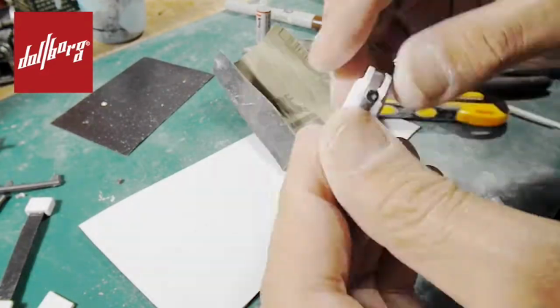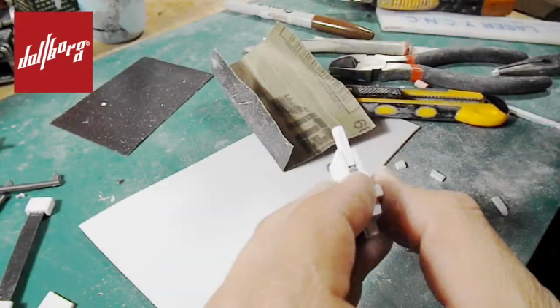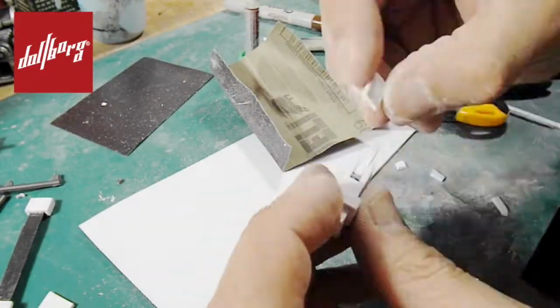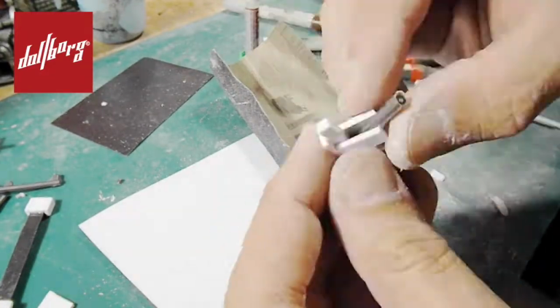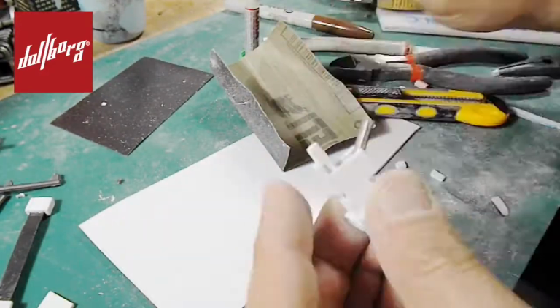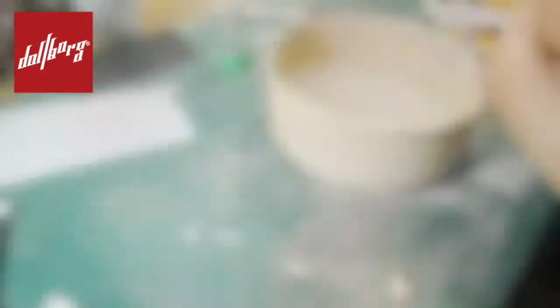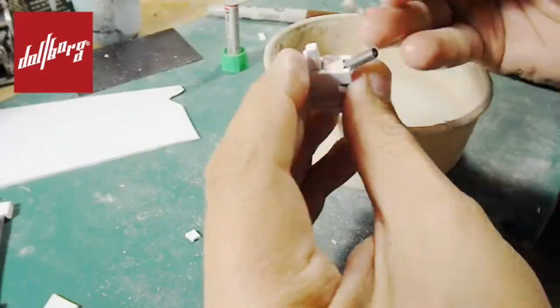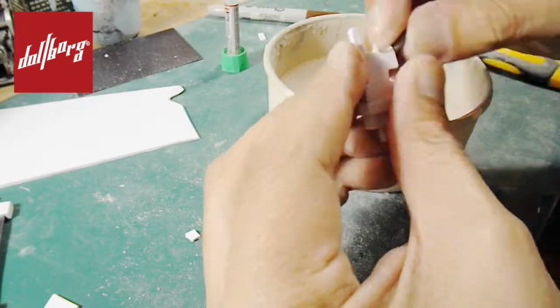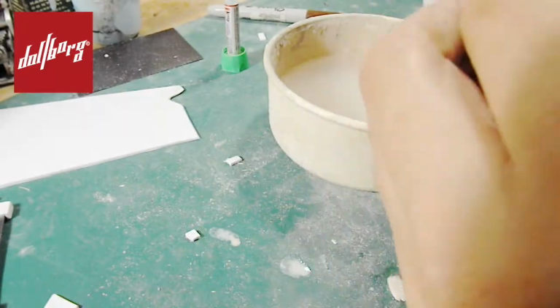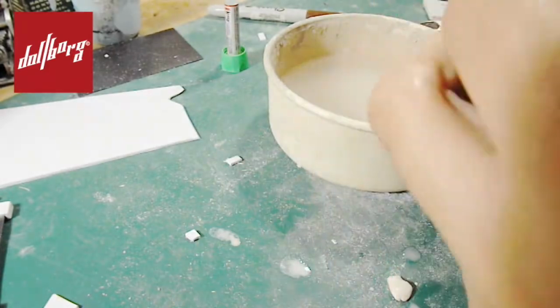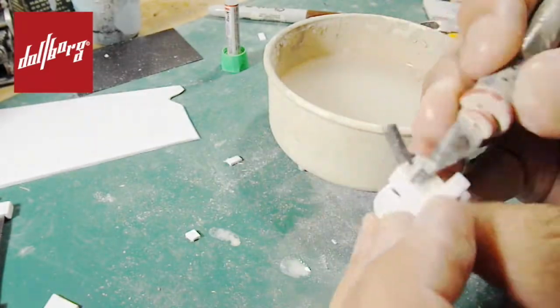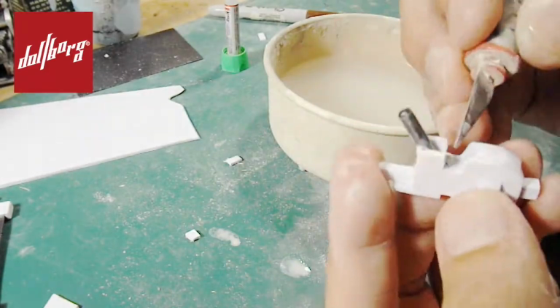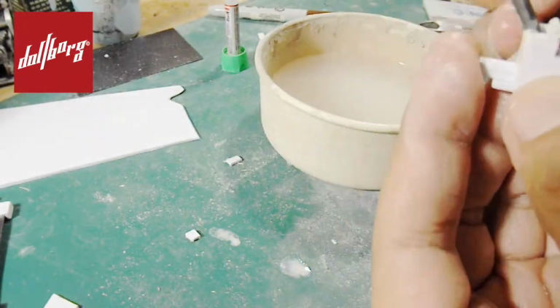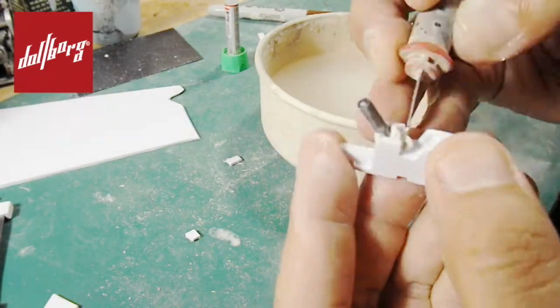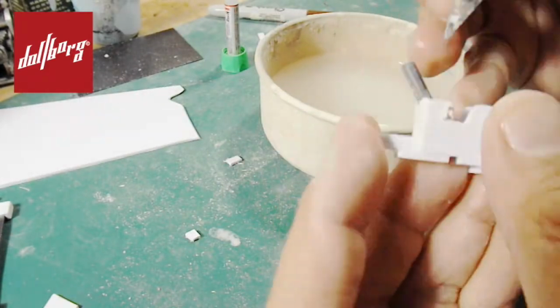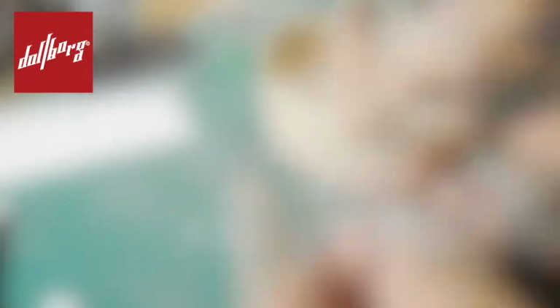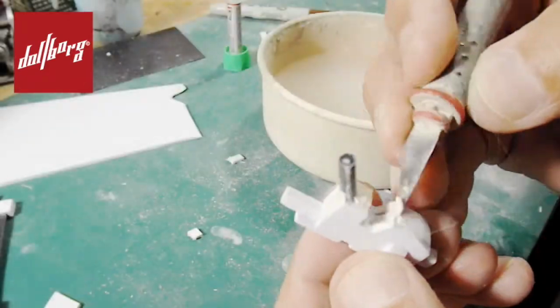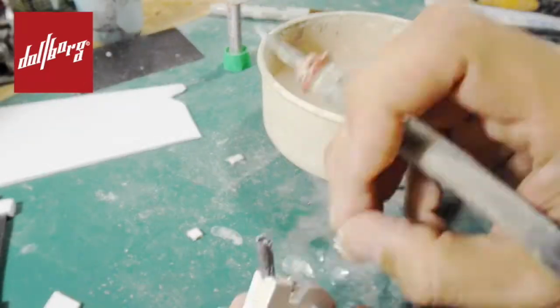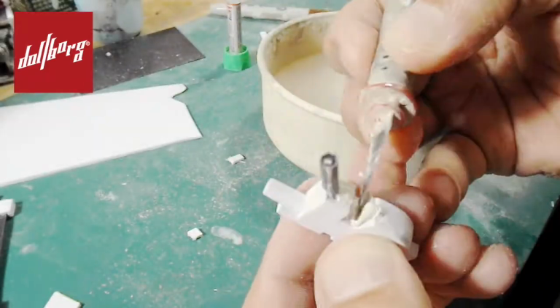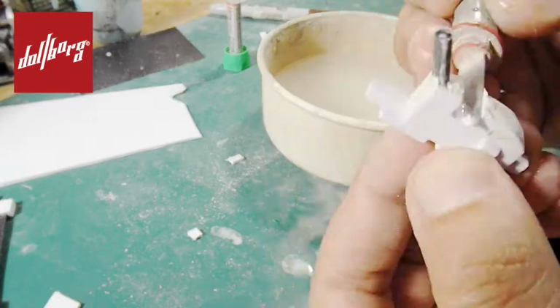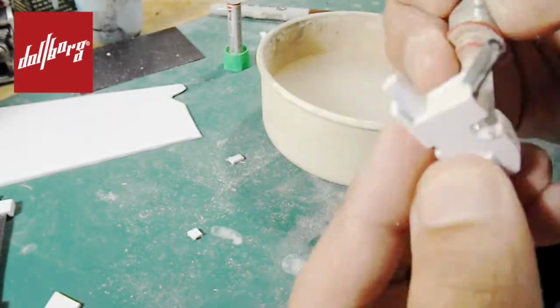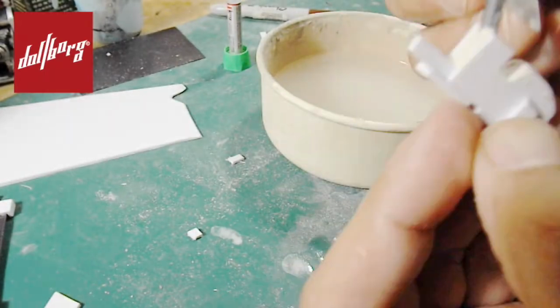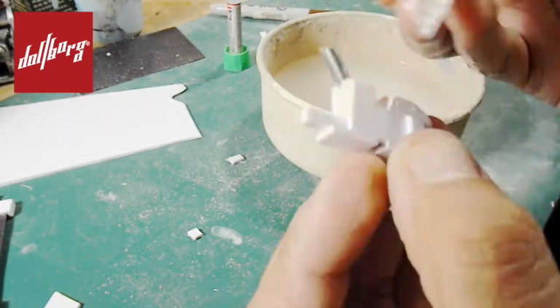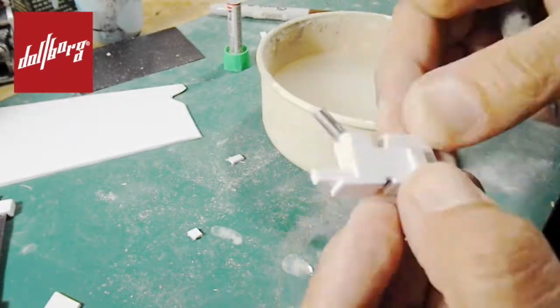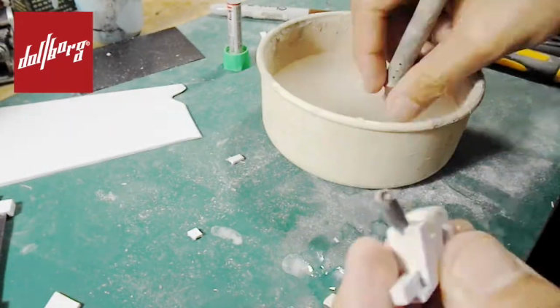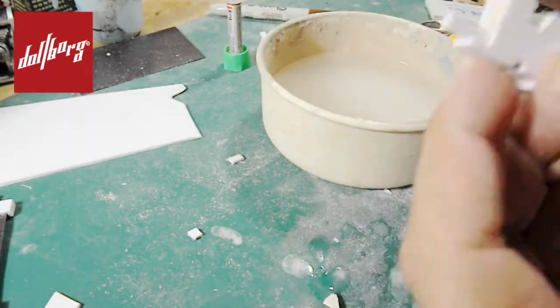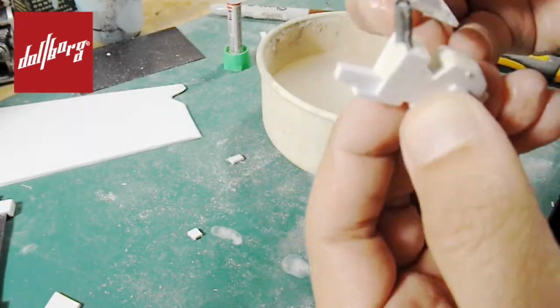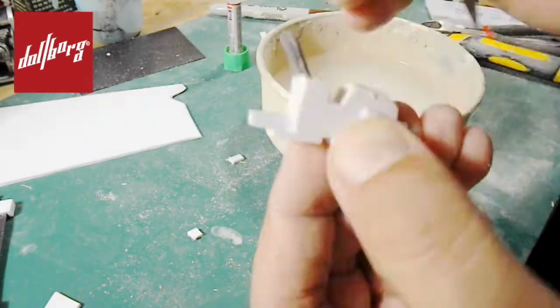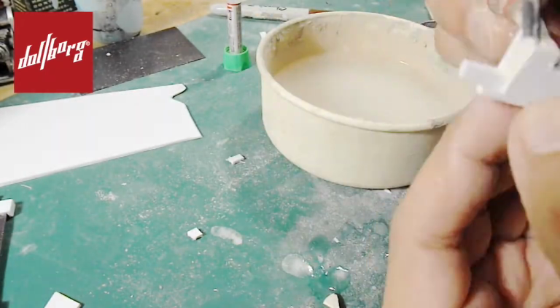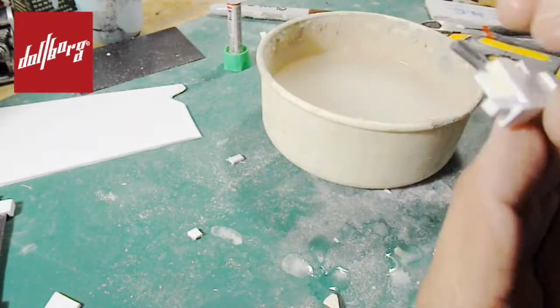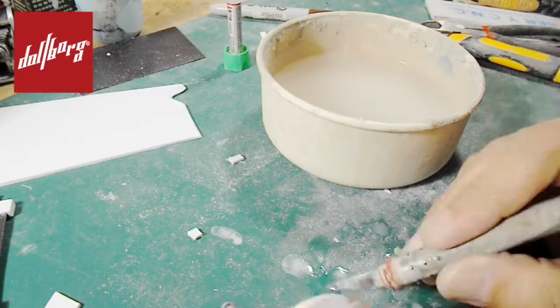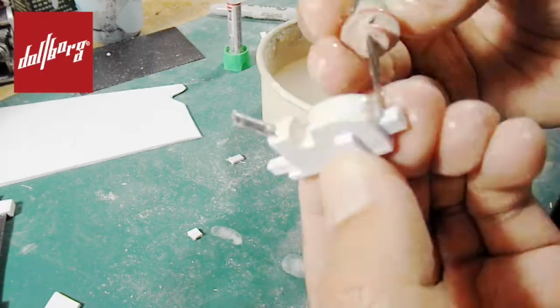It is quite important to sand down every piece that we add onto the main body, so as to make sure that there are no misplaced pieces or segments that appear to be poorly placed. Once we get to a pleasing general form for the pistol, we will create a cavity that will receive the trigger.